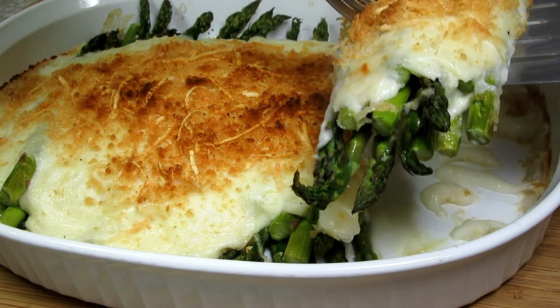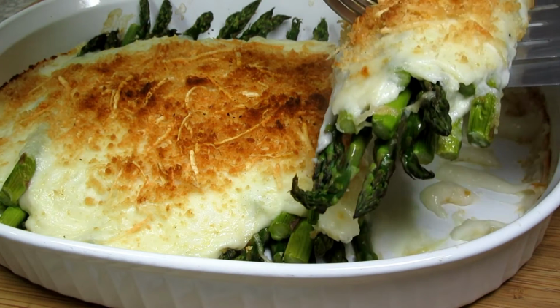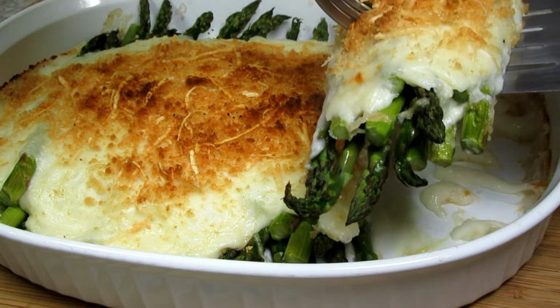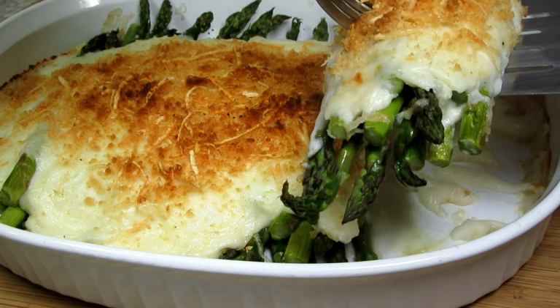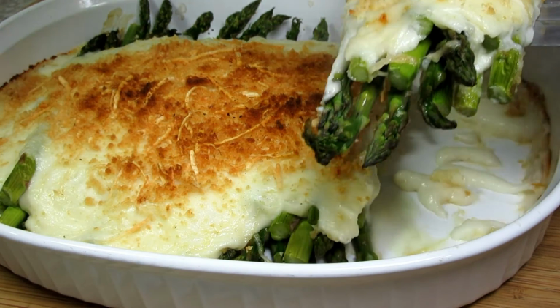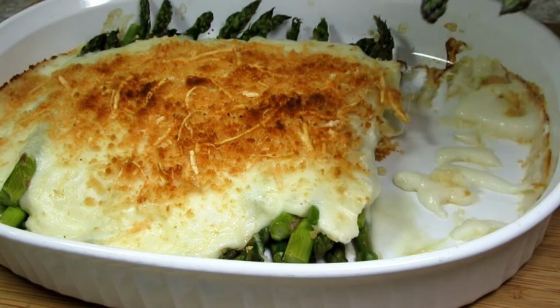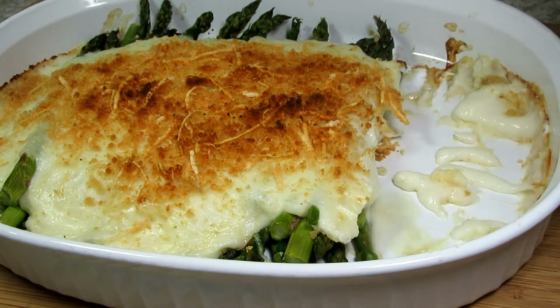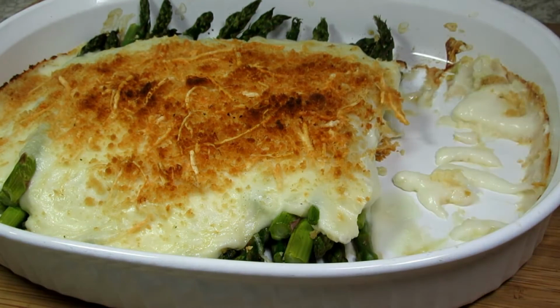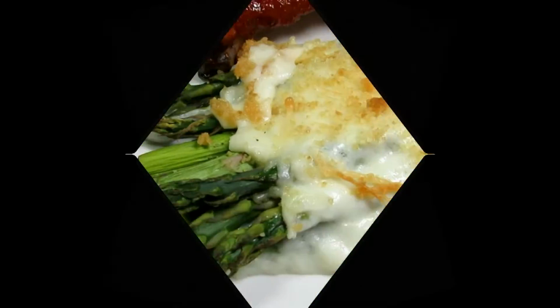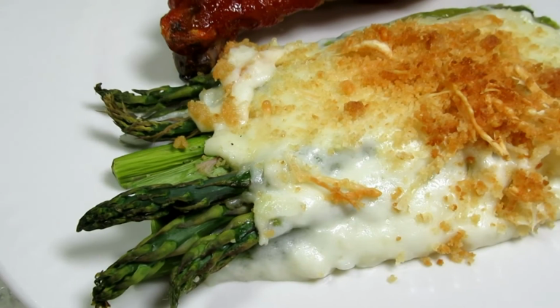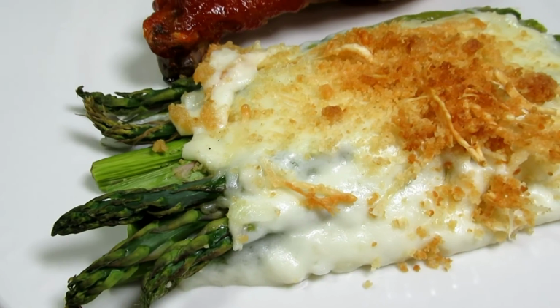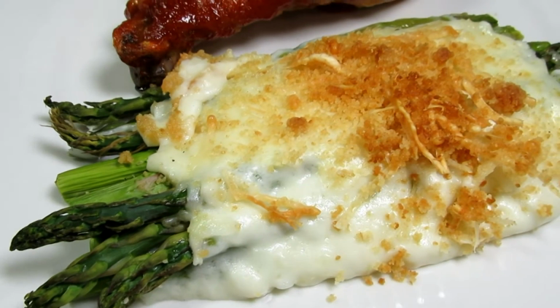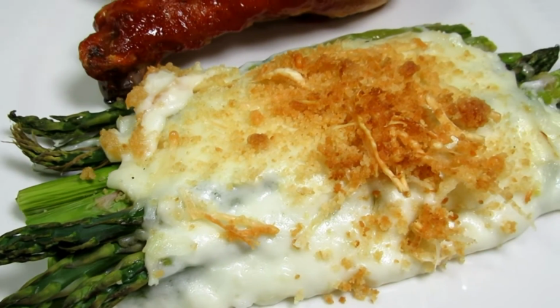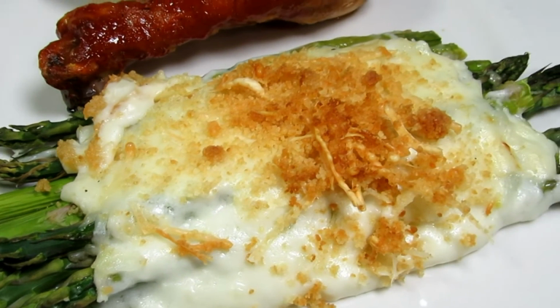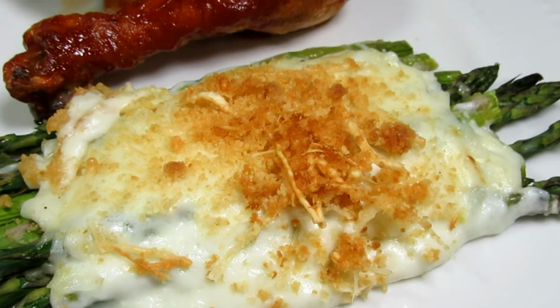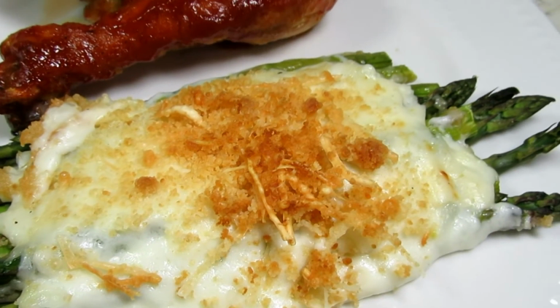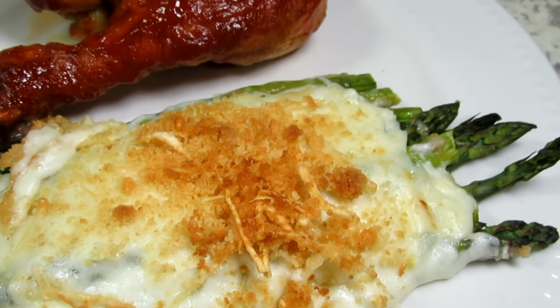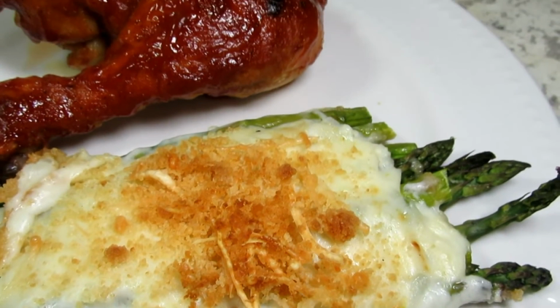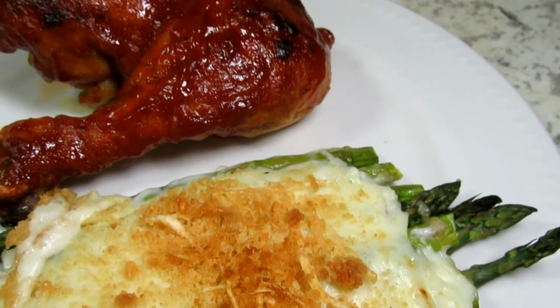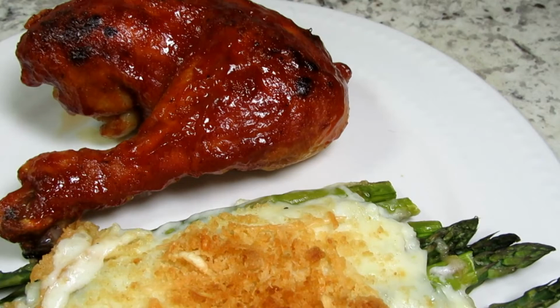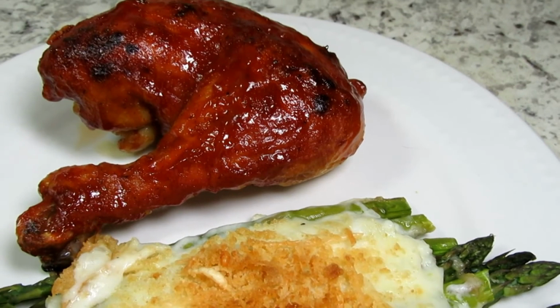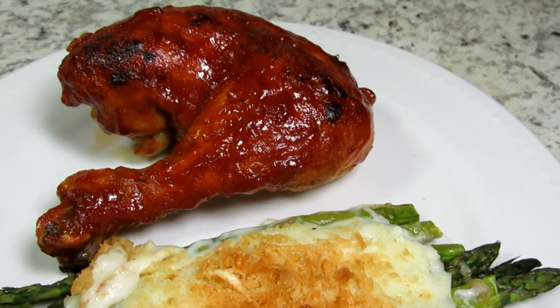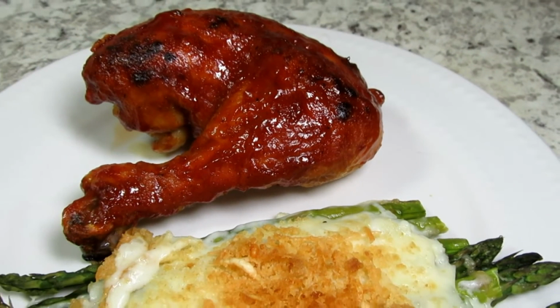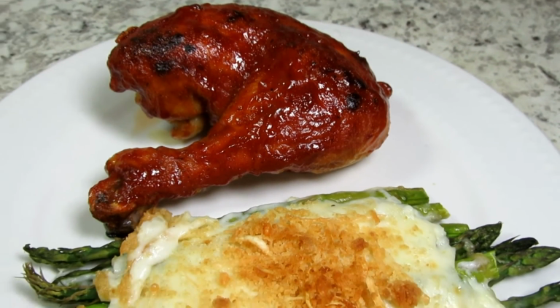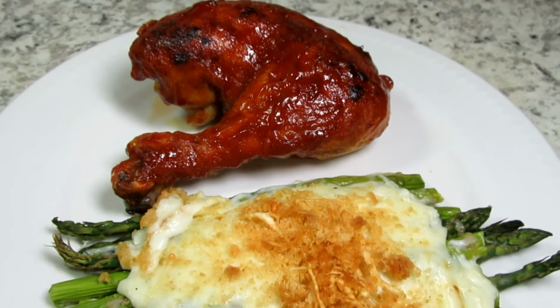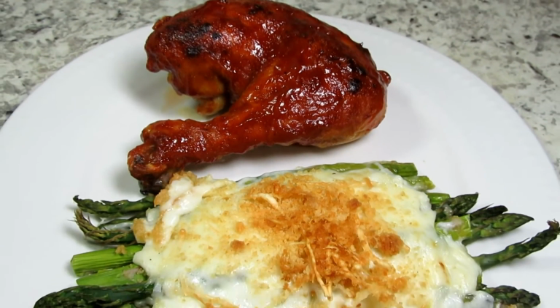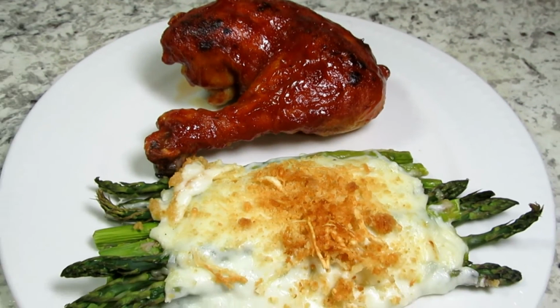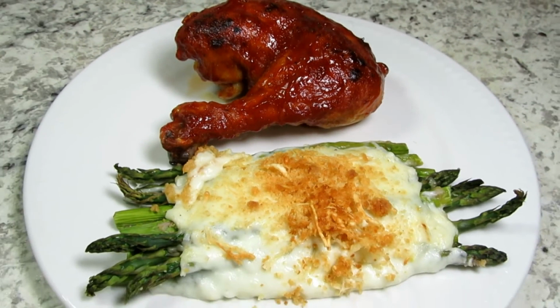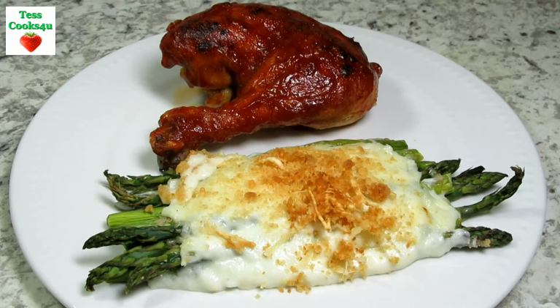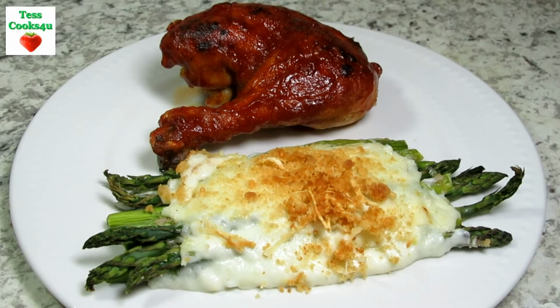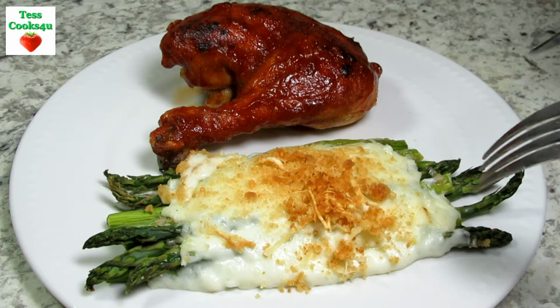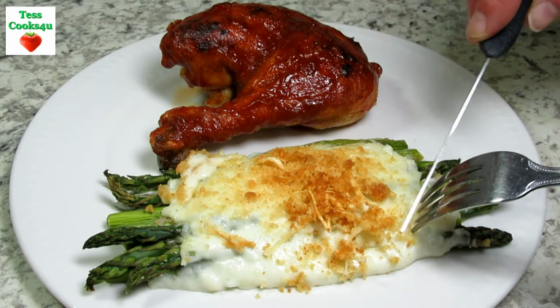And this is the asparagus casserole. Serving tonight with some of my baked barbecue chicken. This is a great side dish you can serve with any meal — a yummy, delicious creamy cheesy garlic white sauce that takes the asparagus over the top.